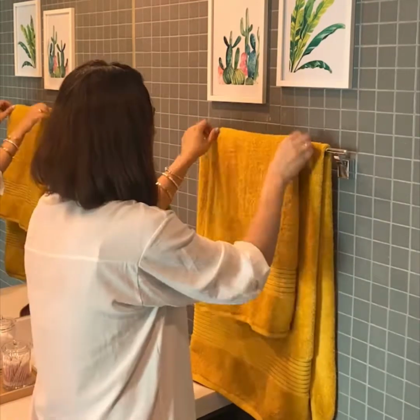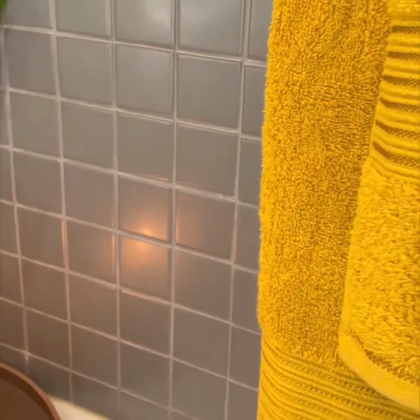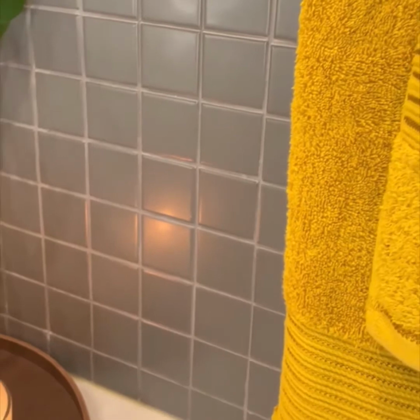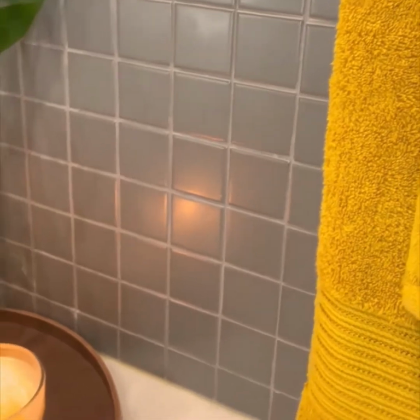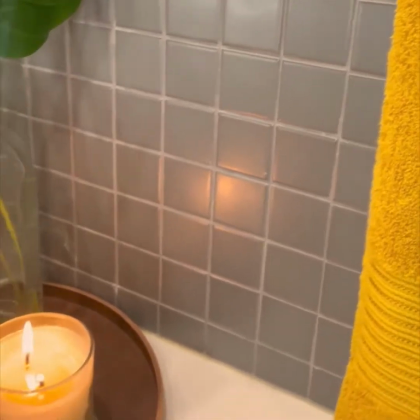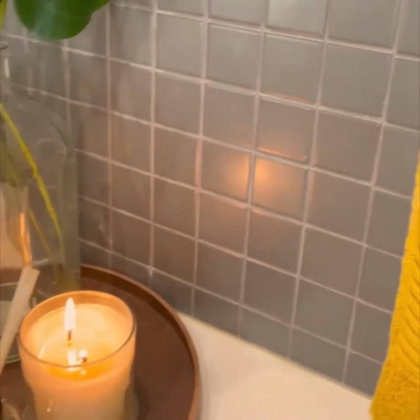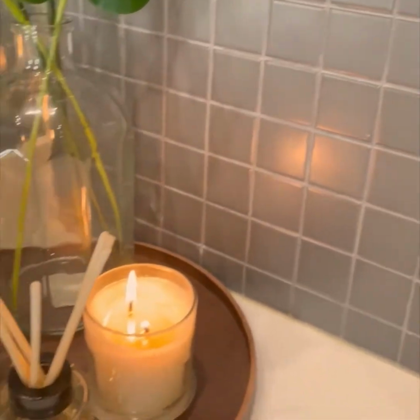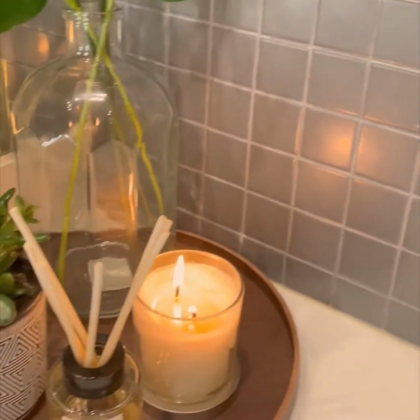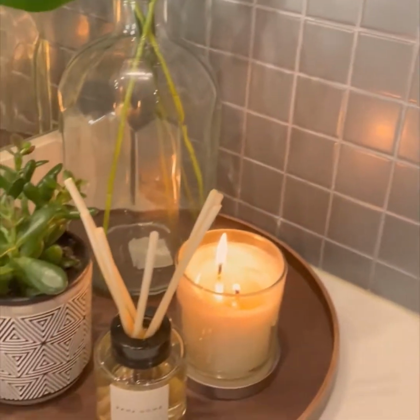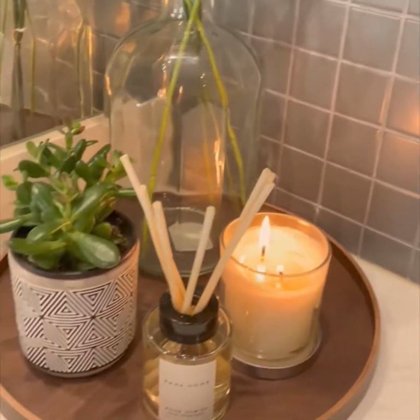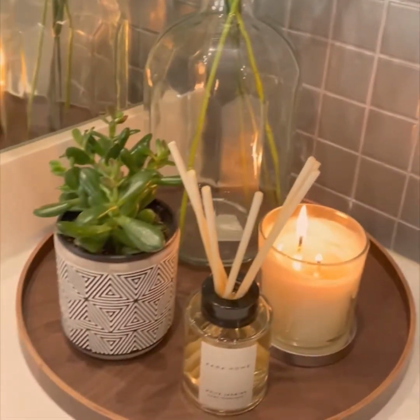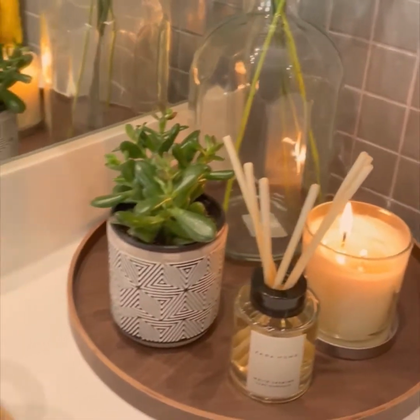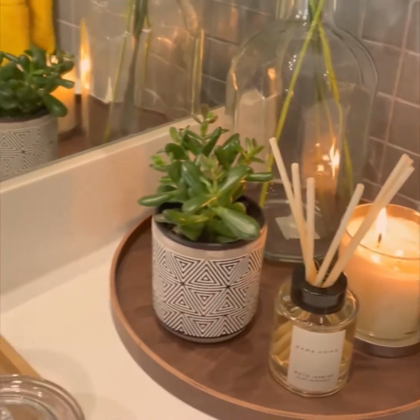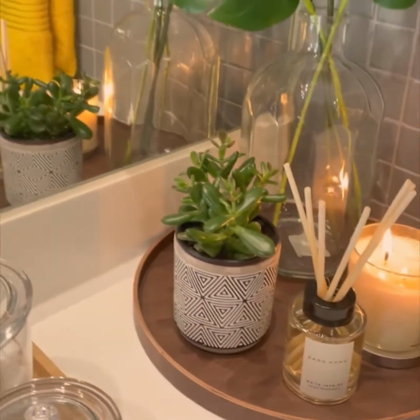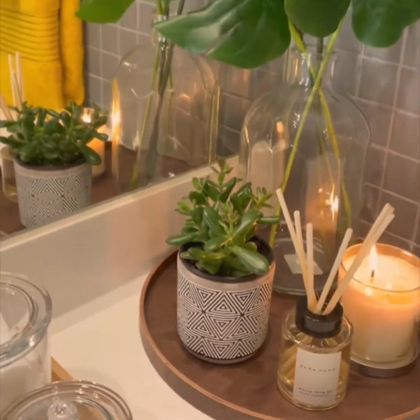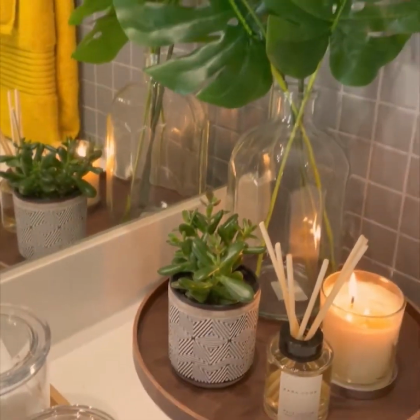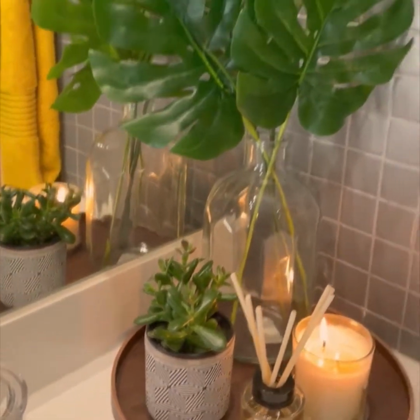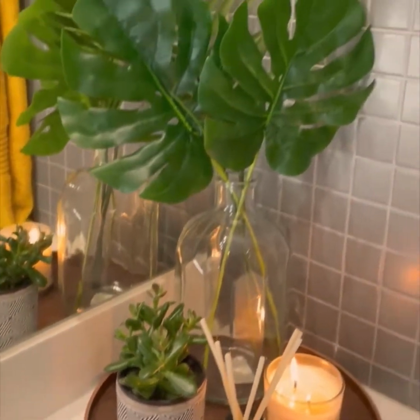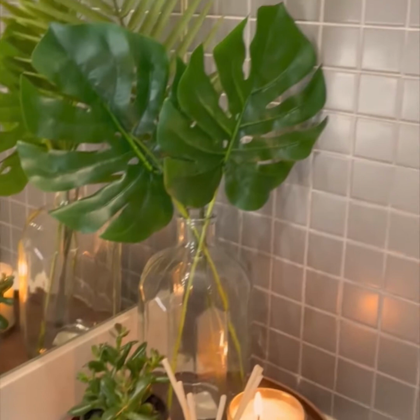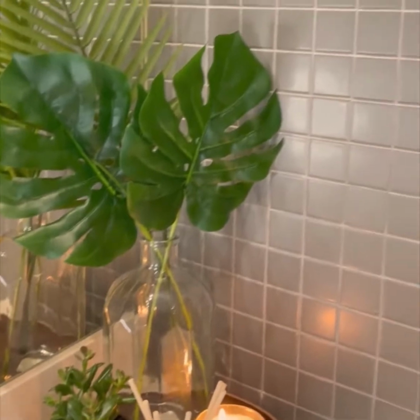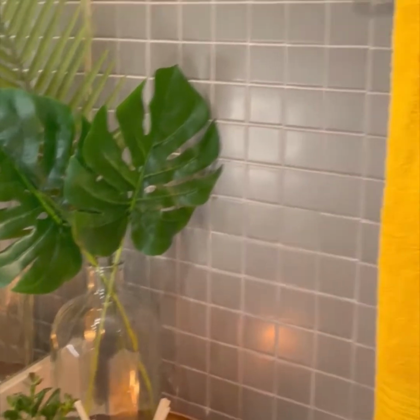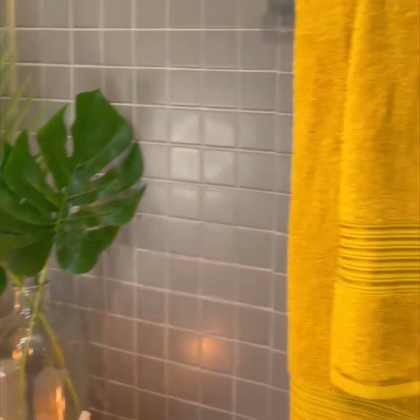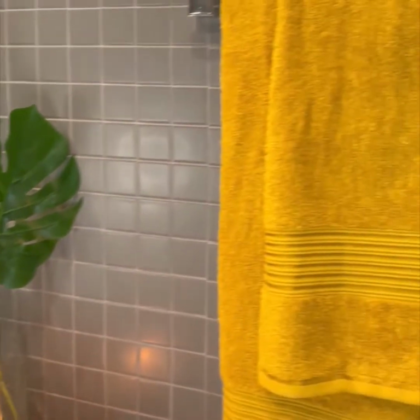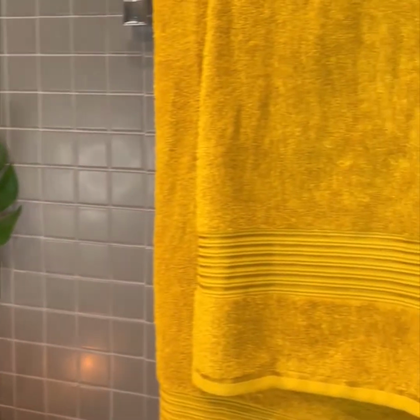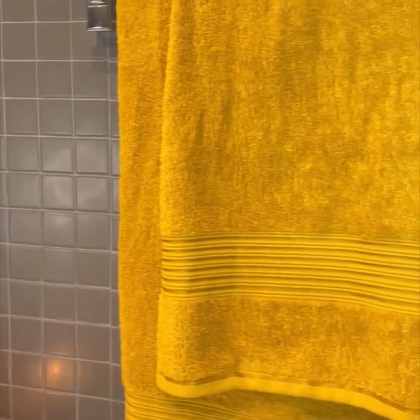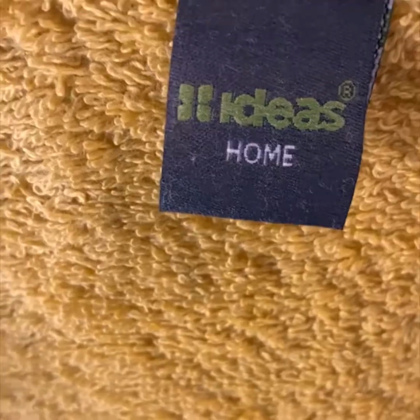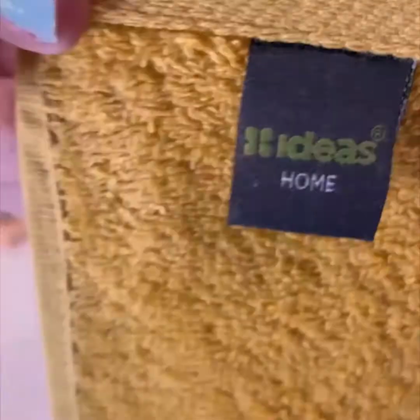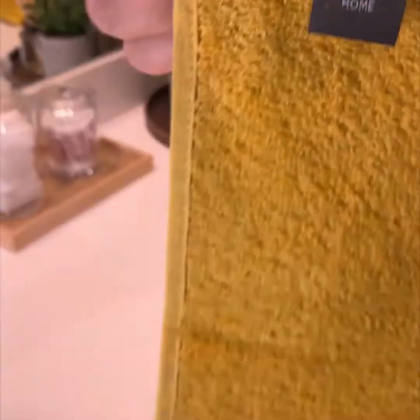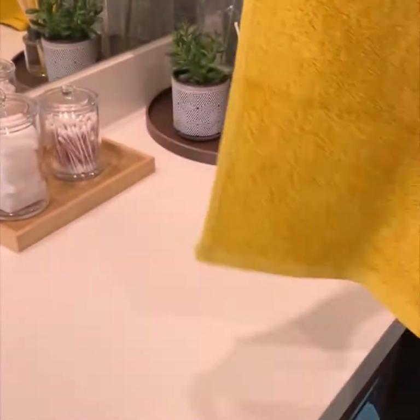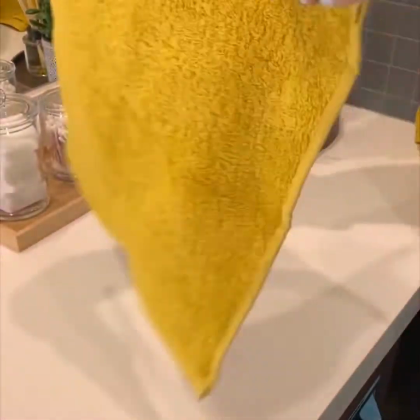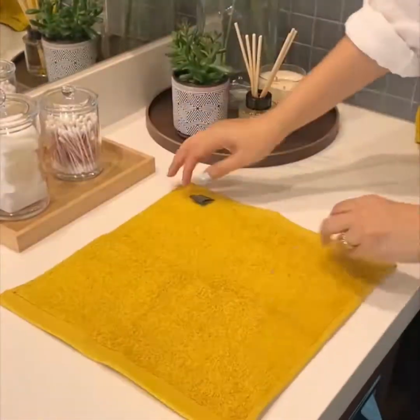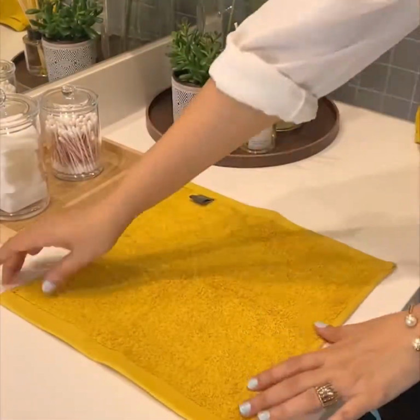I ended up using these lovely yellow combed towels from Ideas. Not only do they inject some much needed color in my grey bathroom but I love the simple yet elegant design.